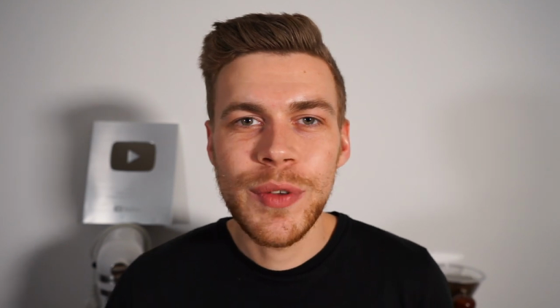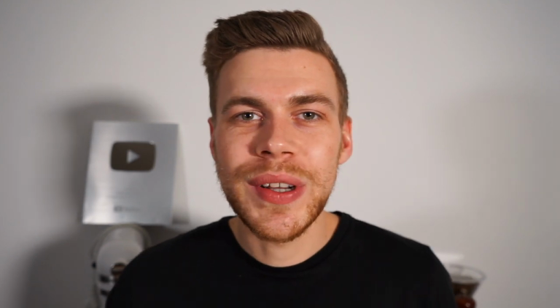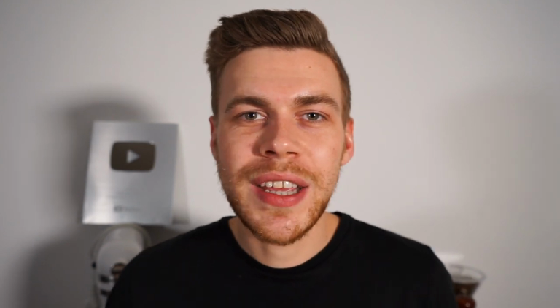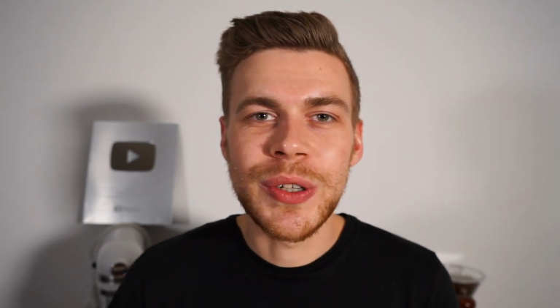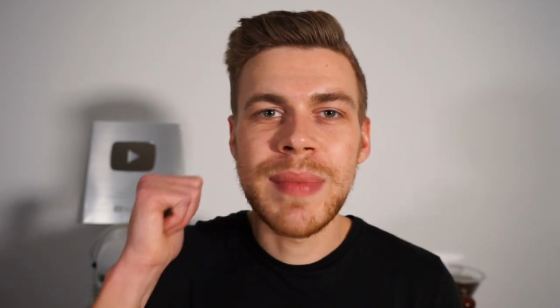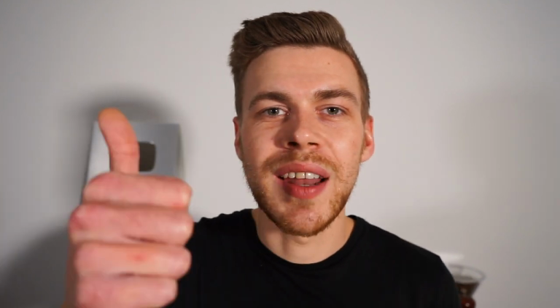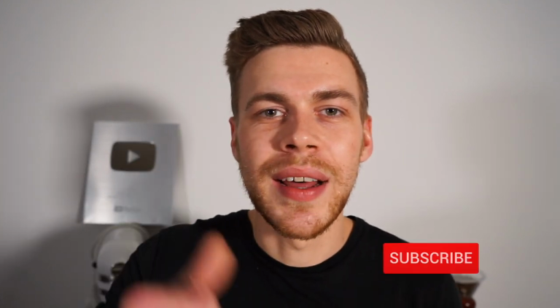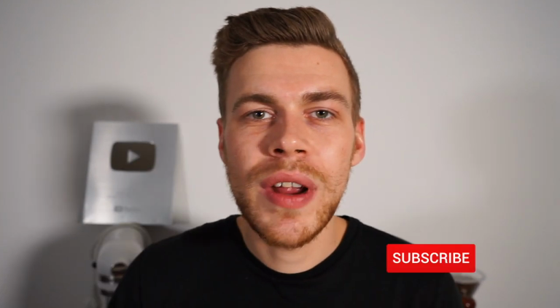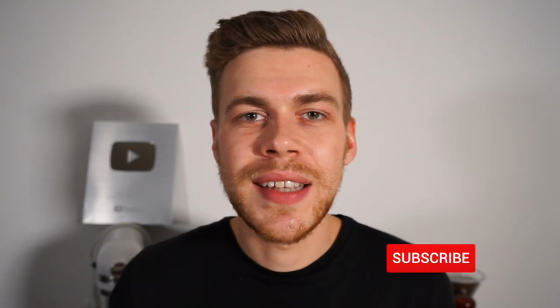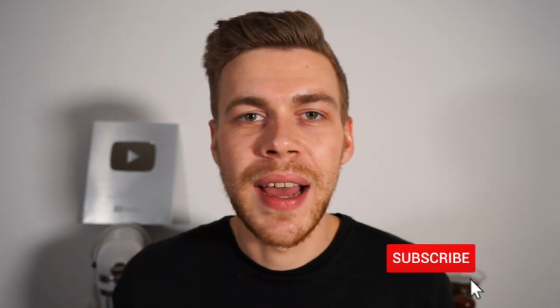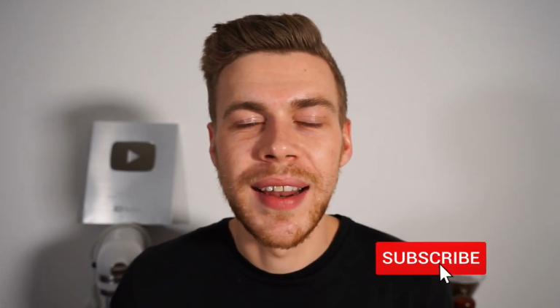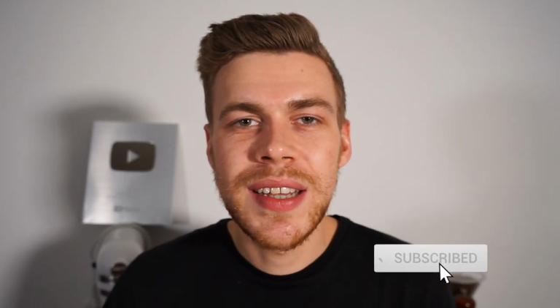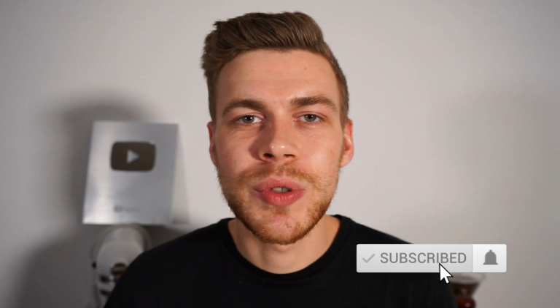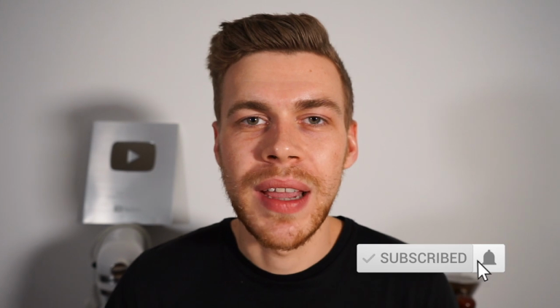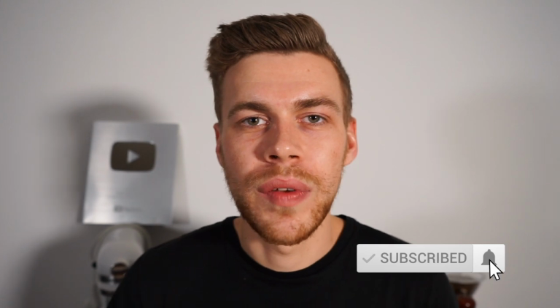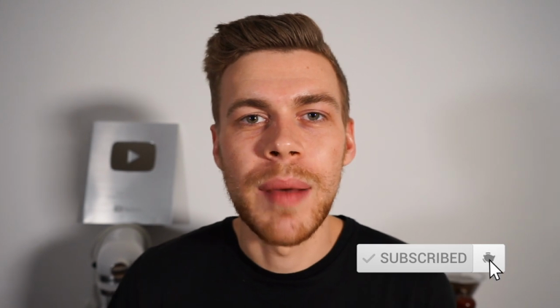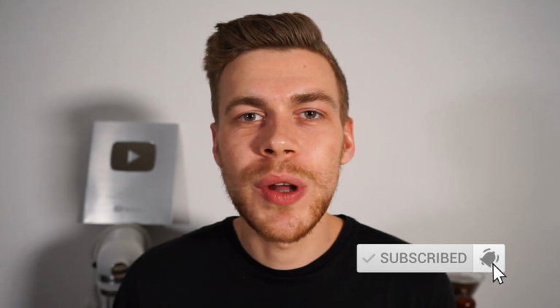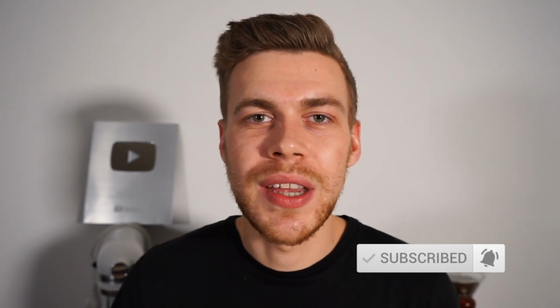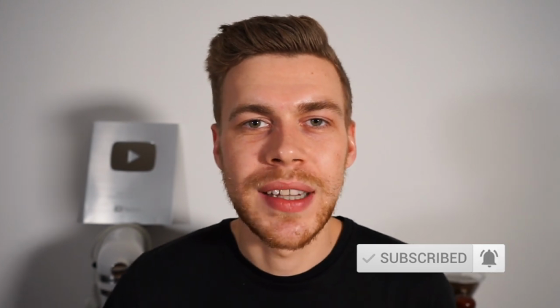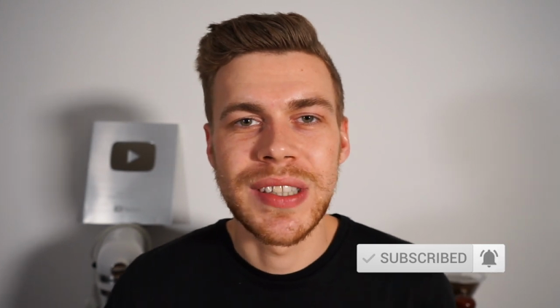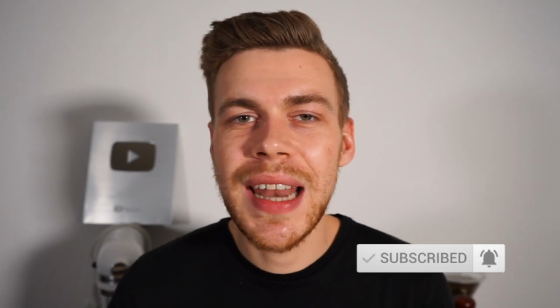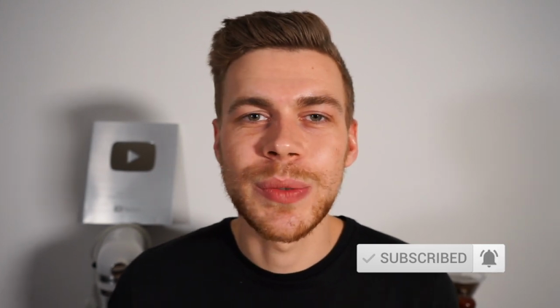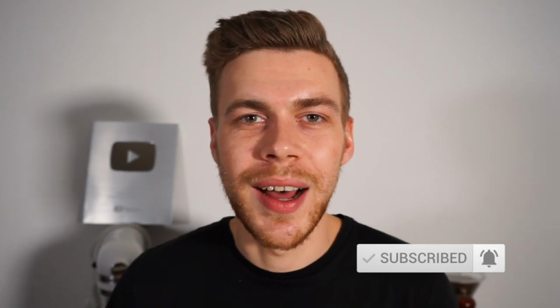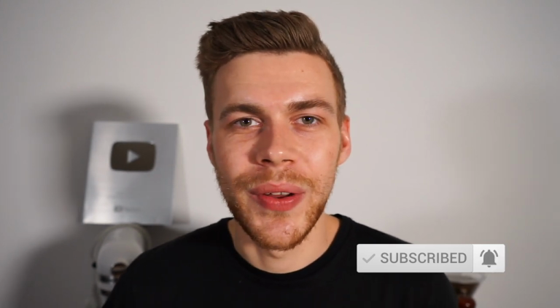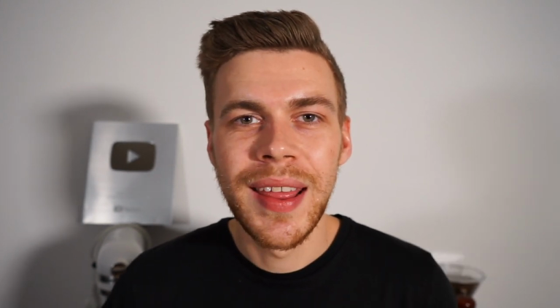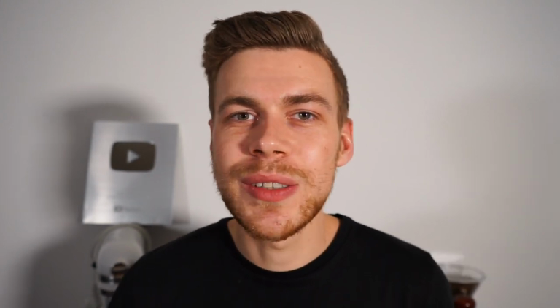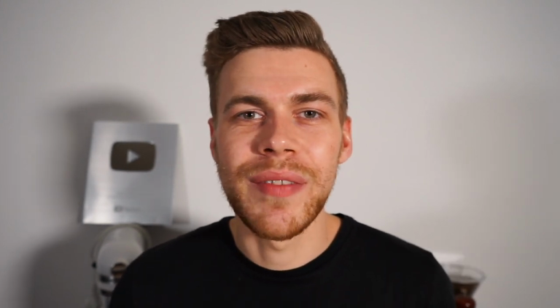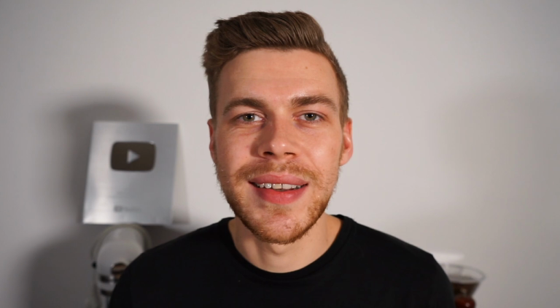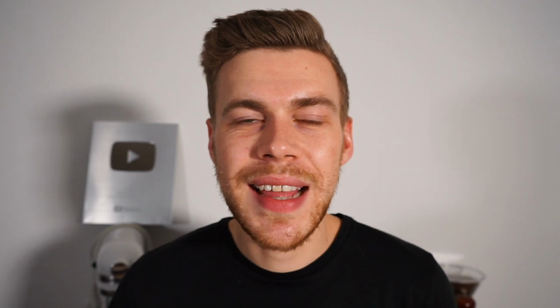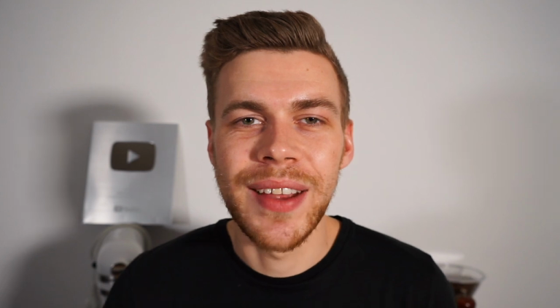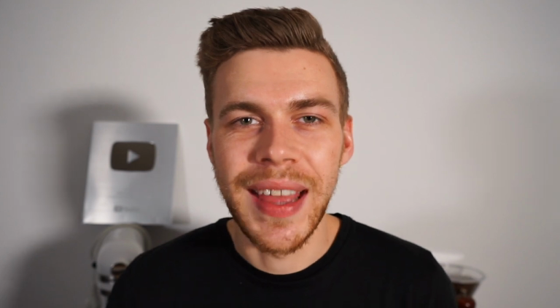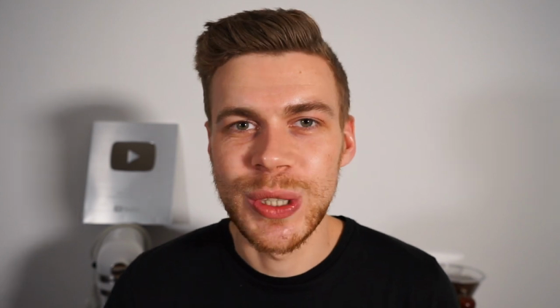If you enjoyed this video, be sure to smash that like button — it really does help me out. Consider subscribing and hitting the bell notification so you never miss an upload. Thanks for watching everyone, stay safe and enjoy.